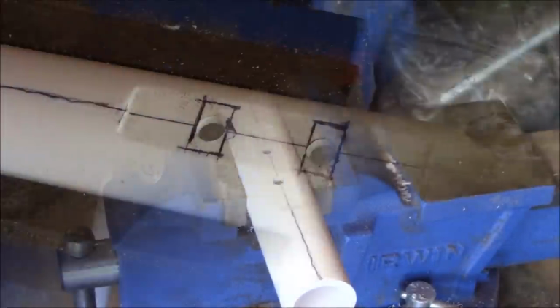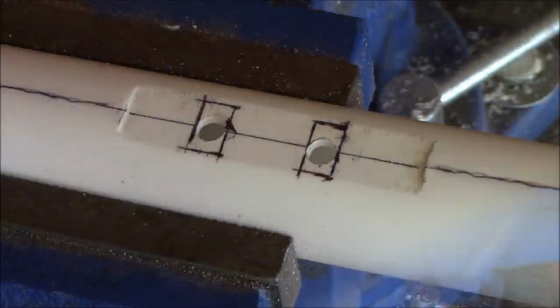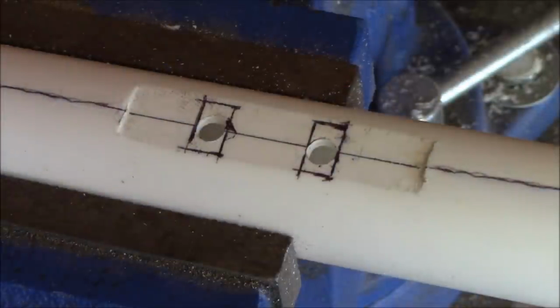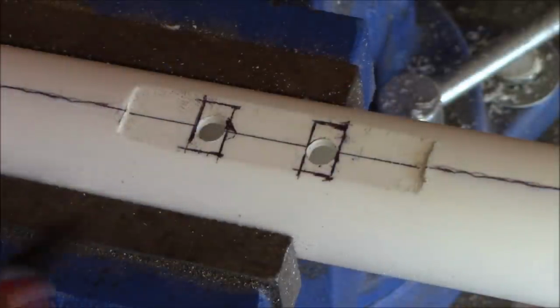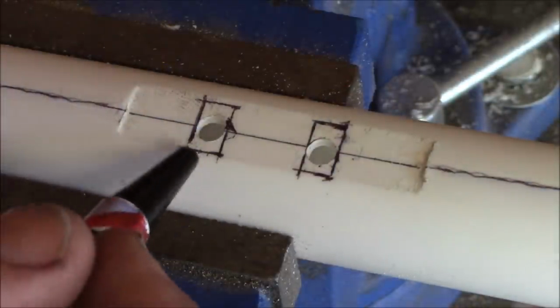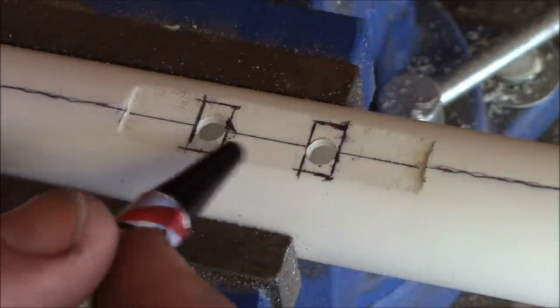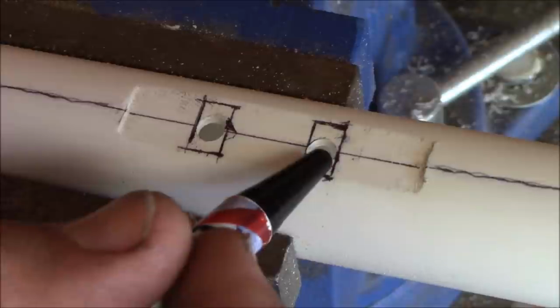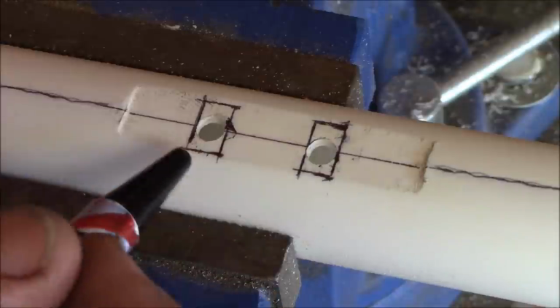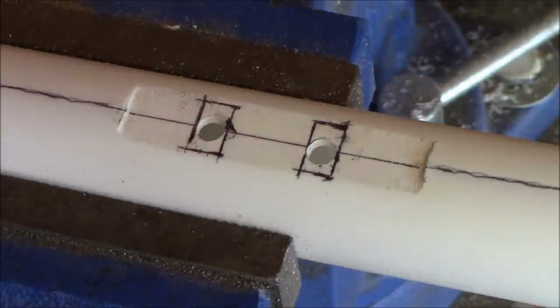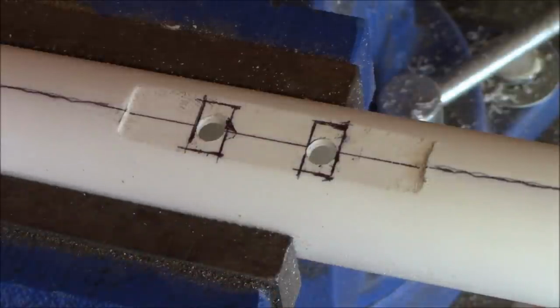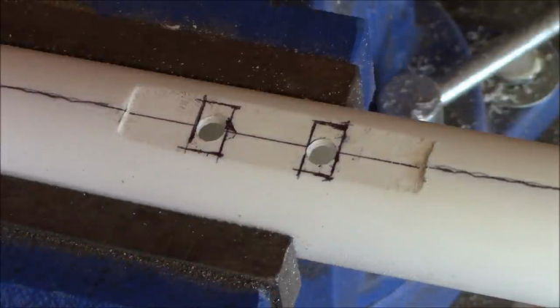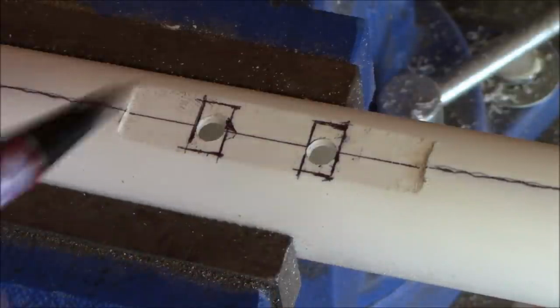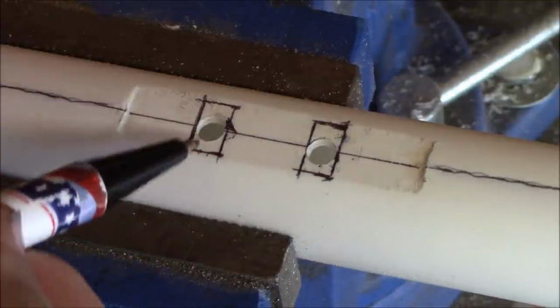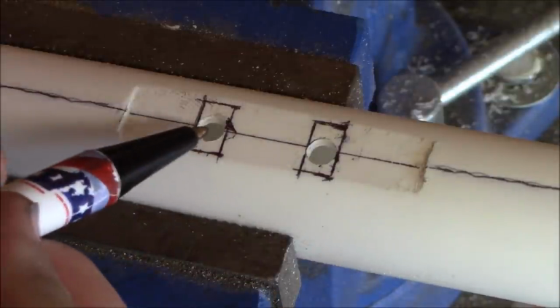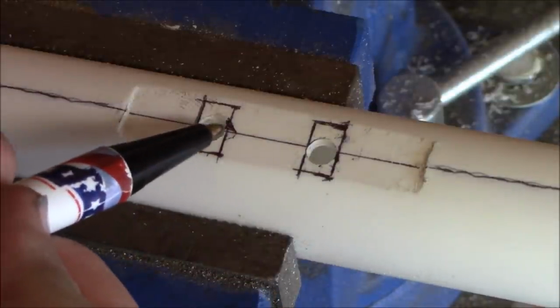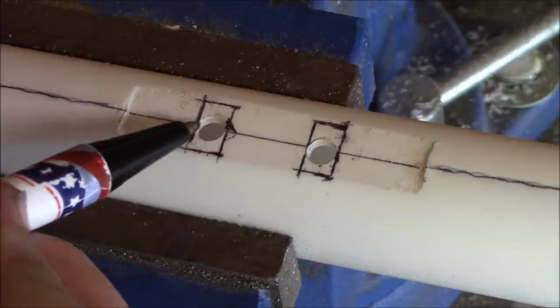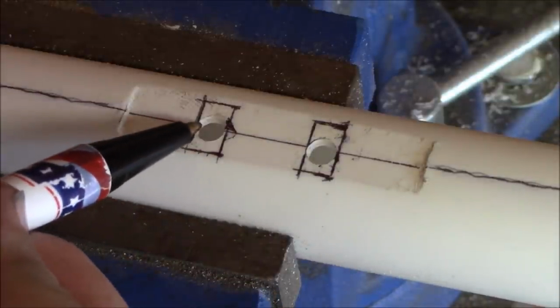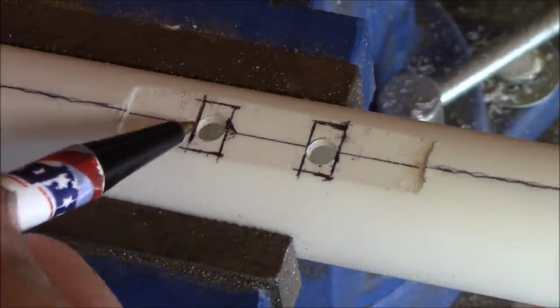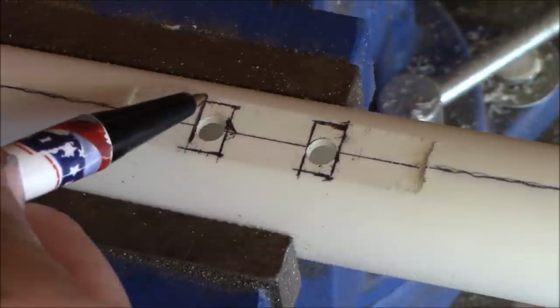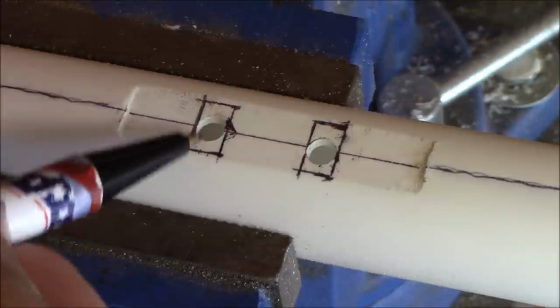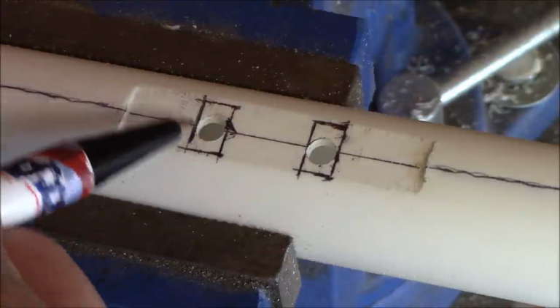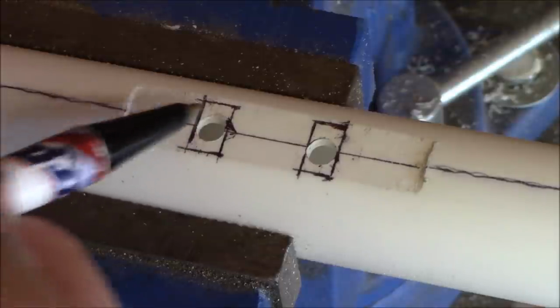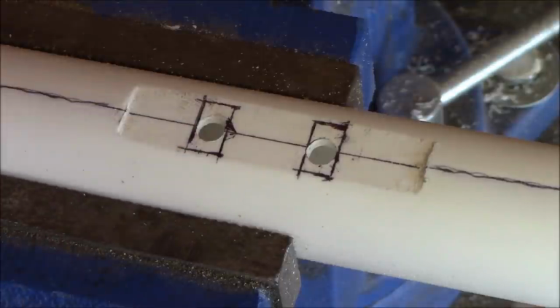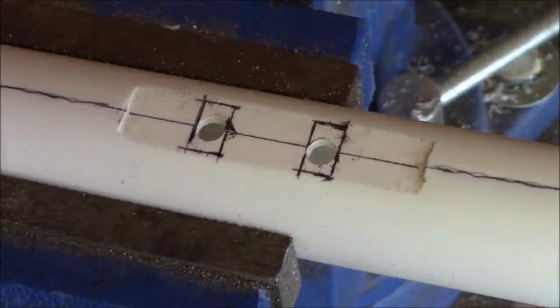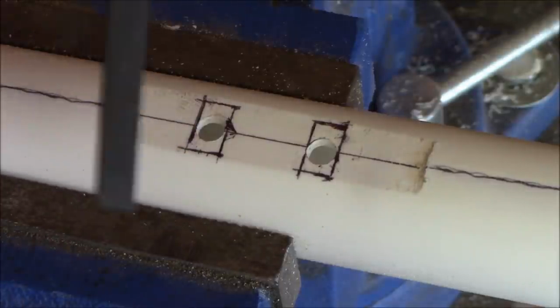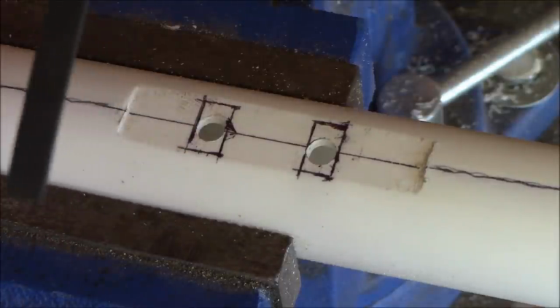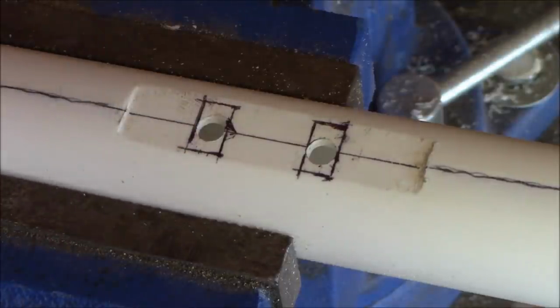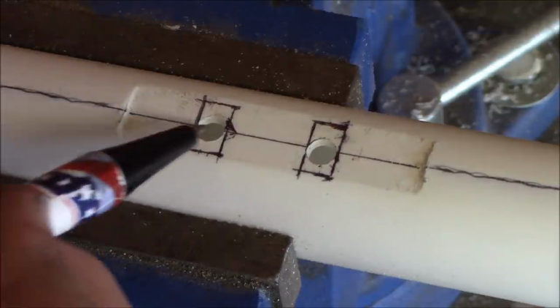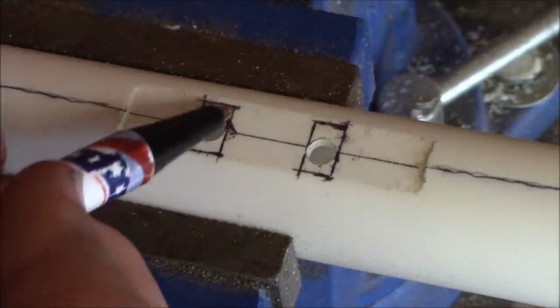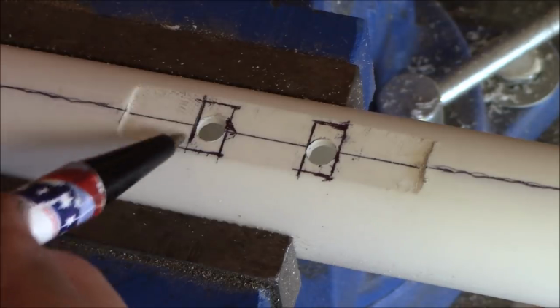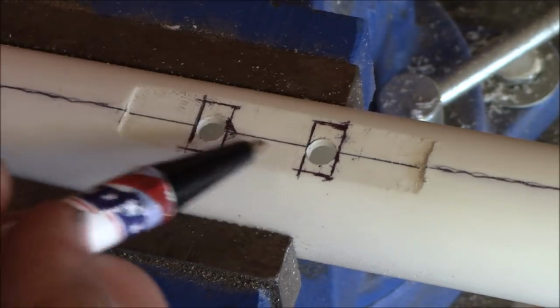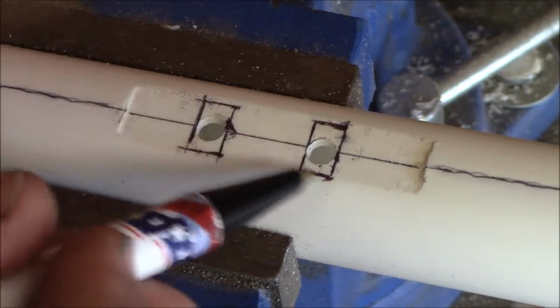Now that I've got my three-sixteenths holes drilled, we've marked out a square — three-sixteenths by three-eighths. We're going to go ahead and take our small file set and finish cutting out the rest of these two holes.